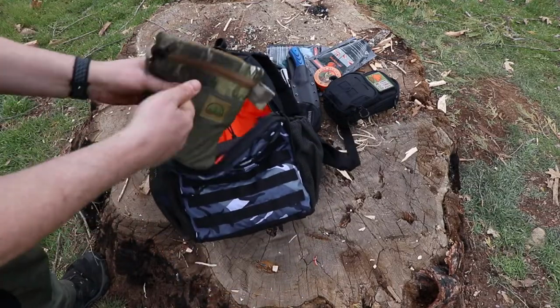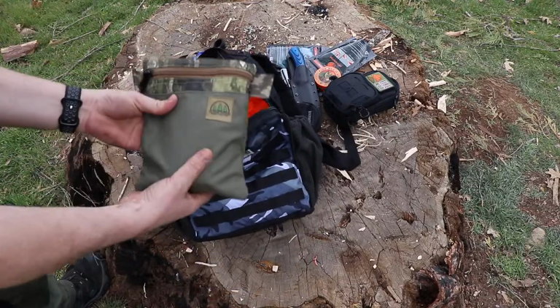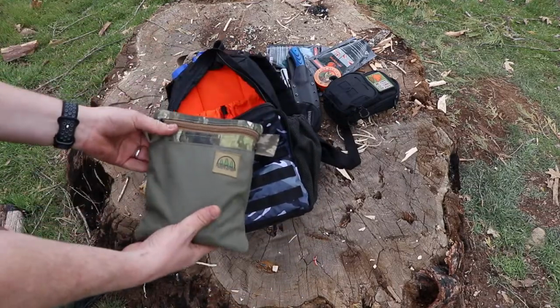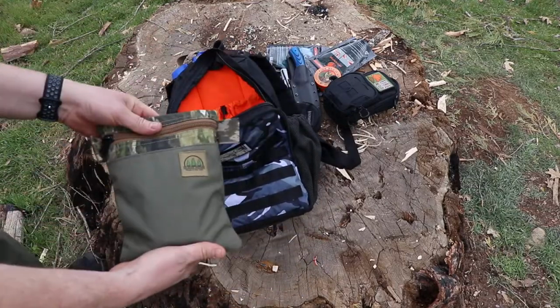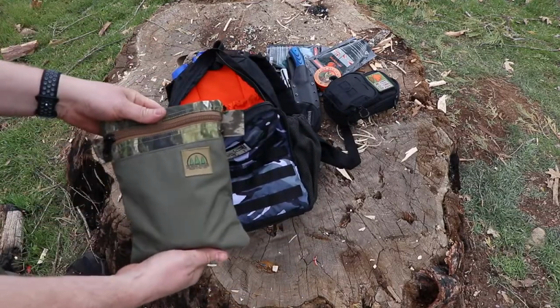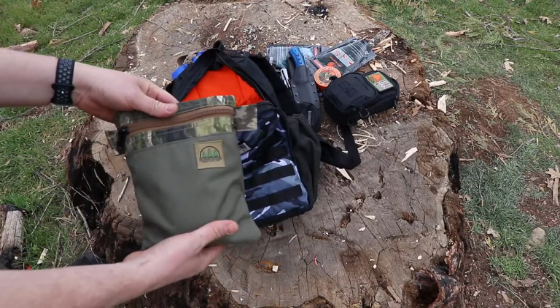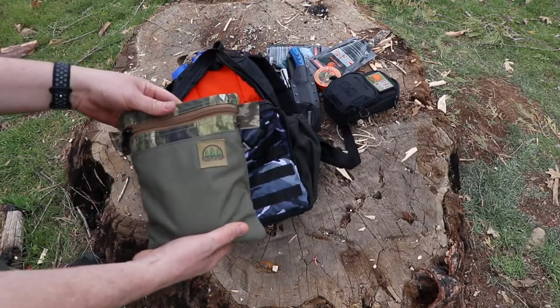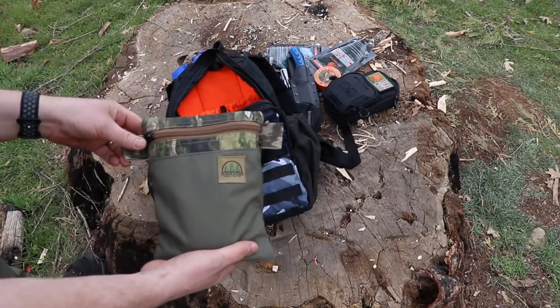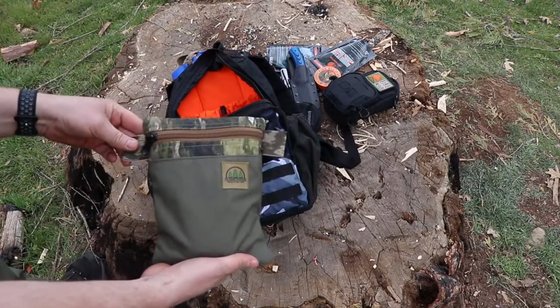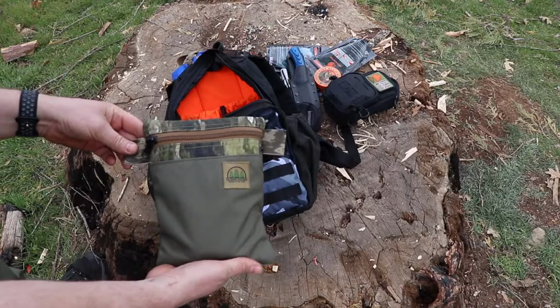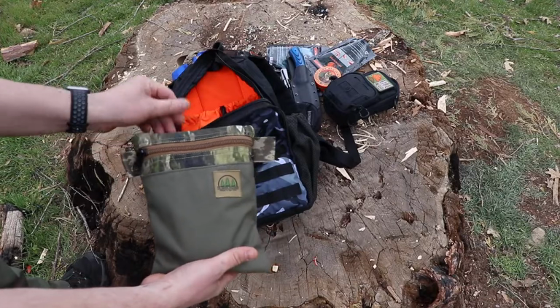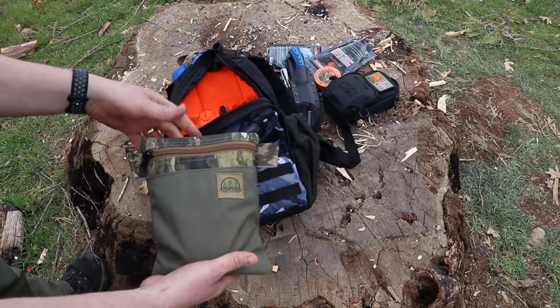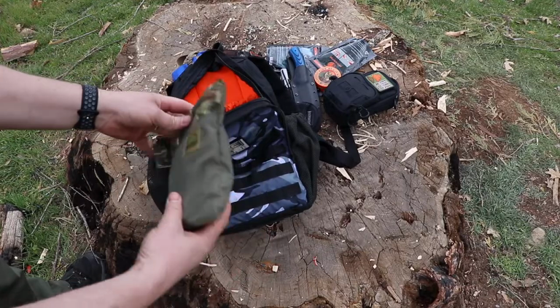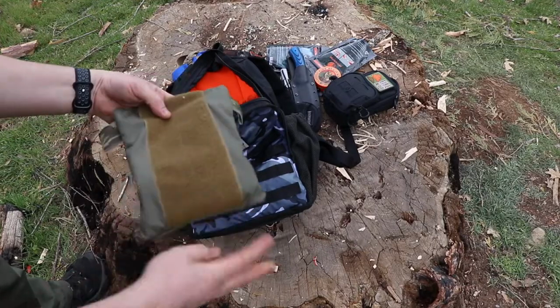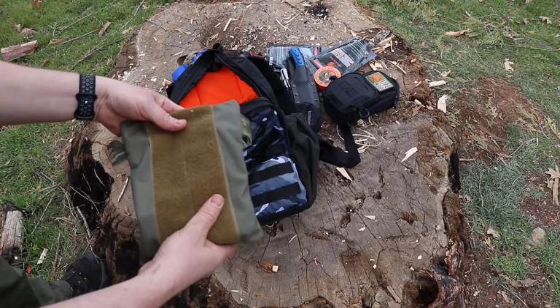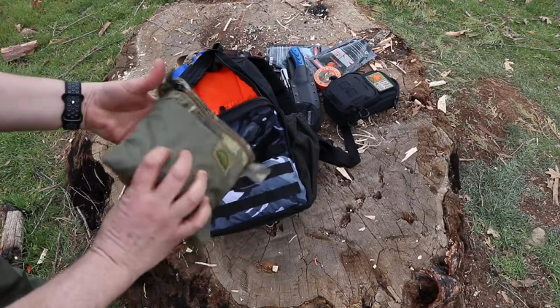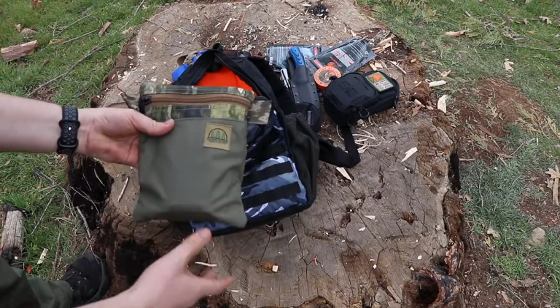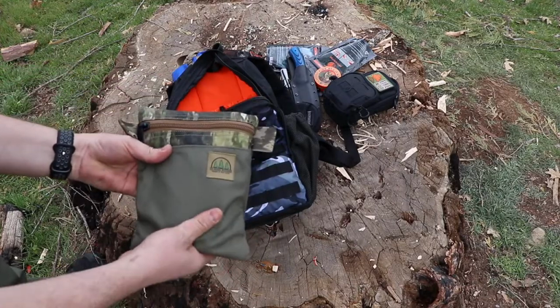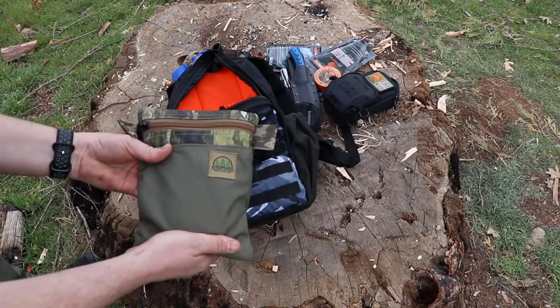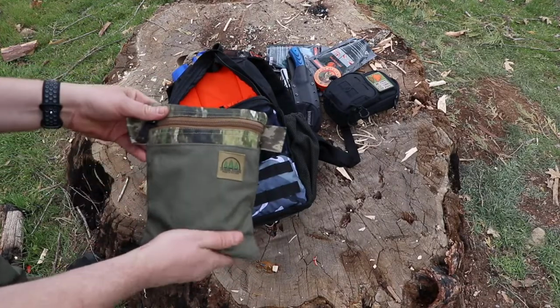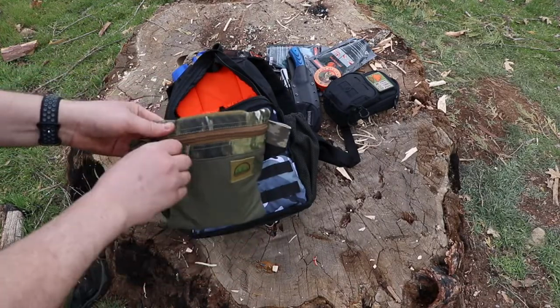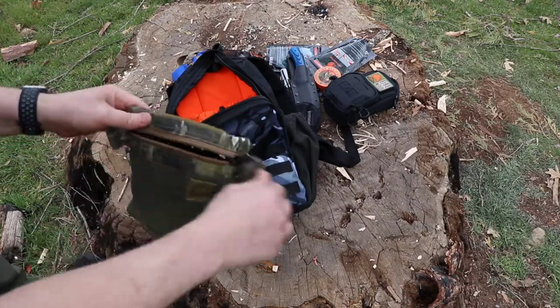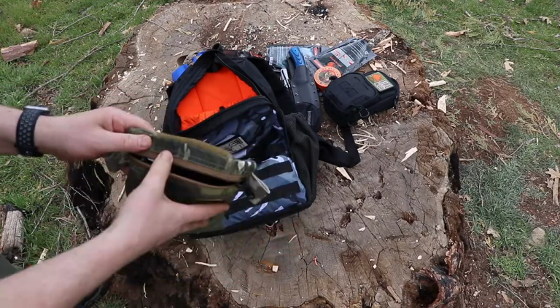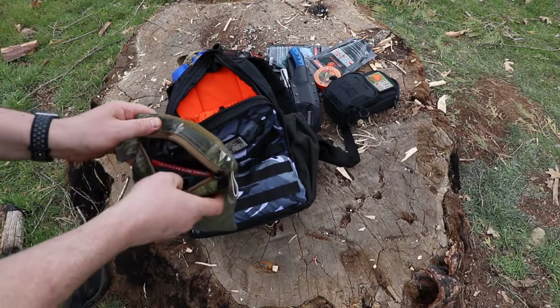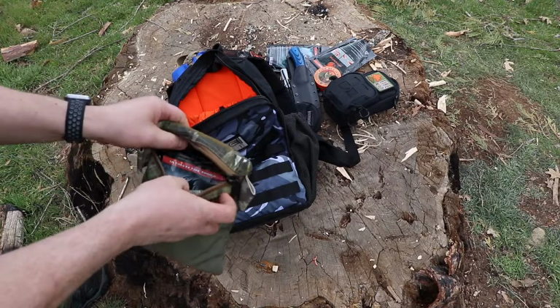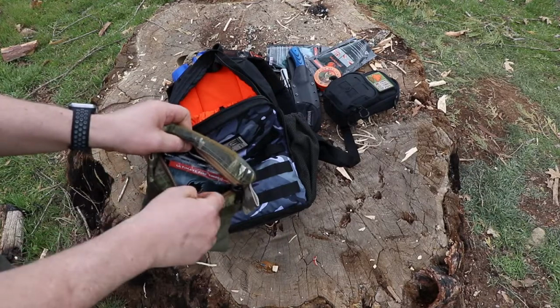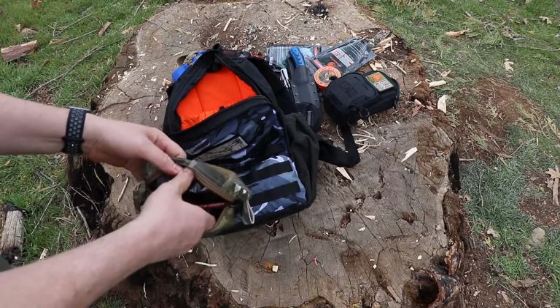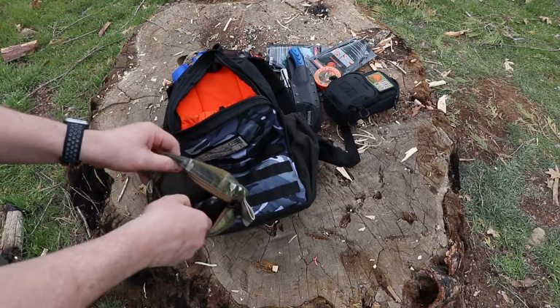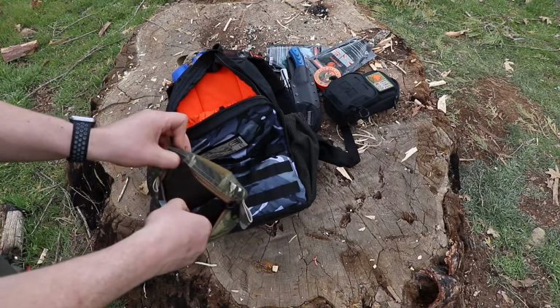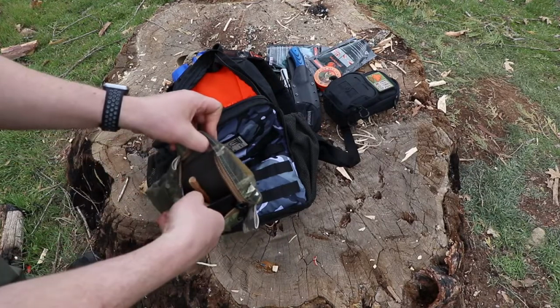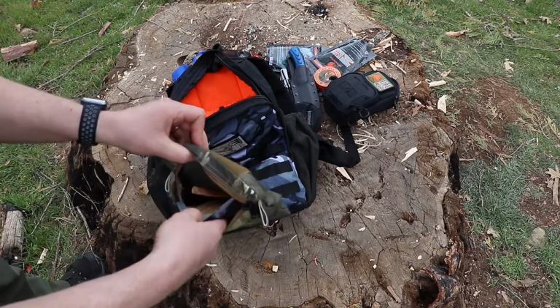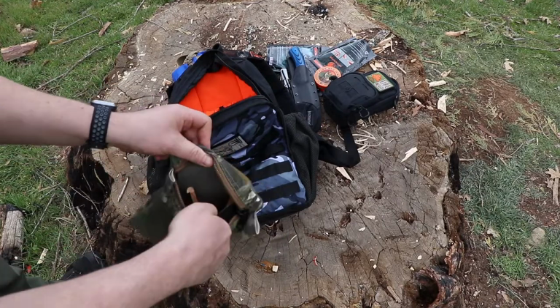One of the last pouches is the Firecraft pouch — really, really nice. And there's more Pro-Camp Tech gear and some Fatwood sticks as well.